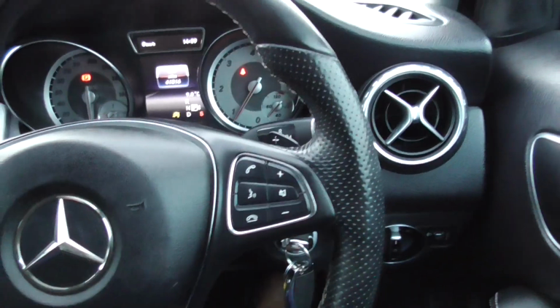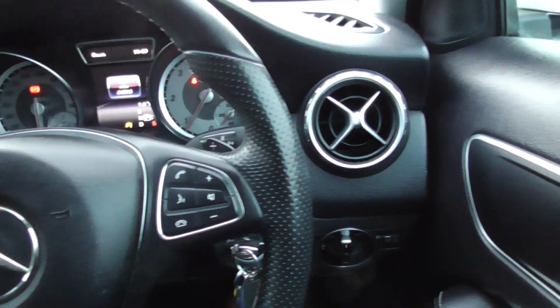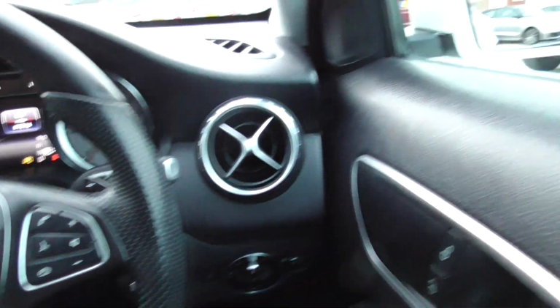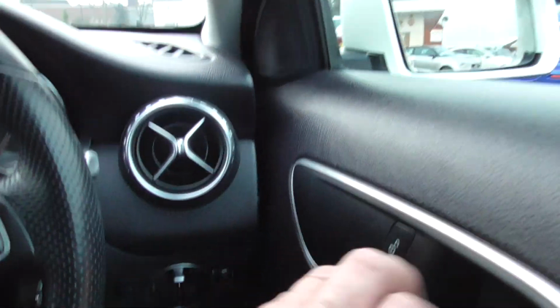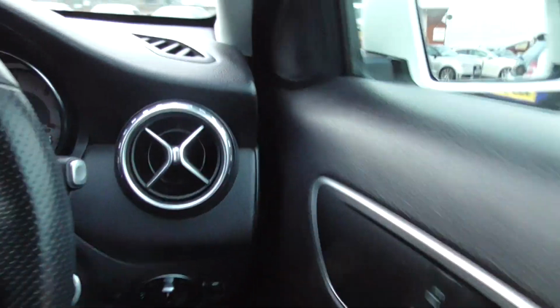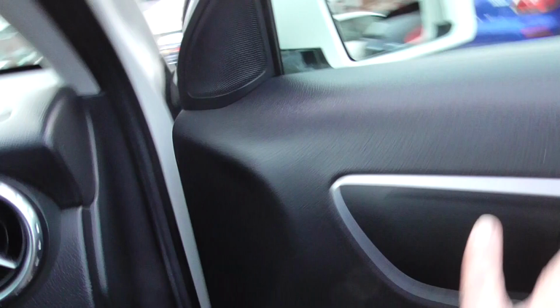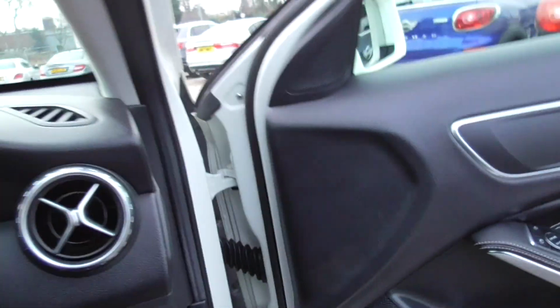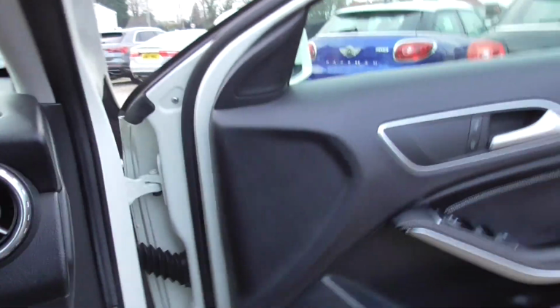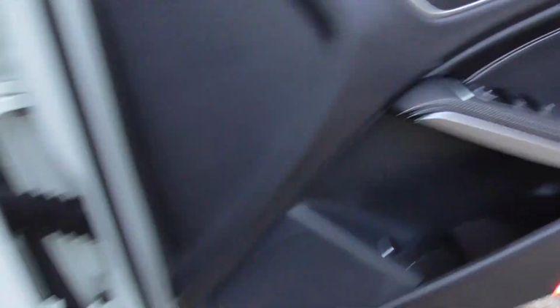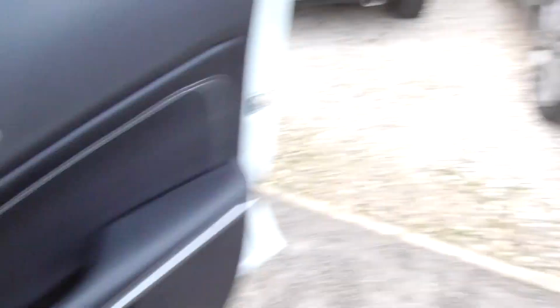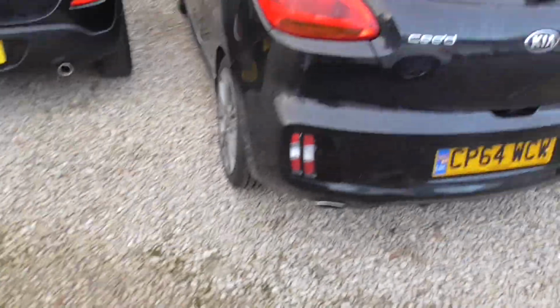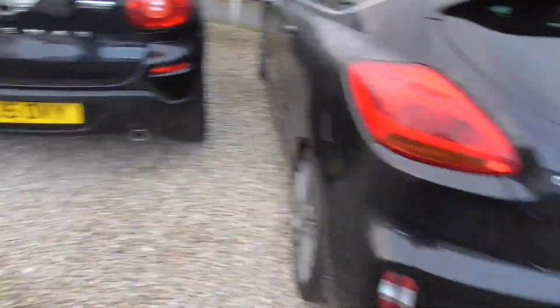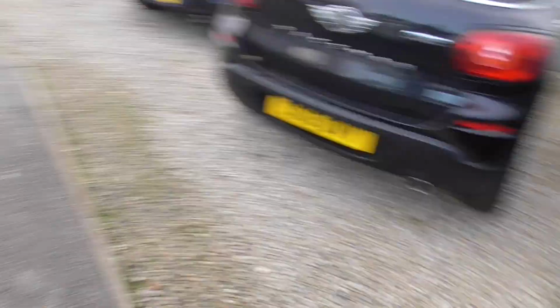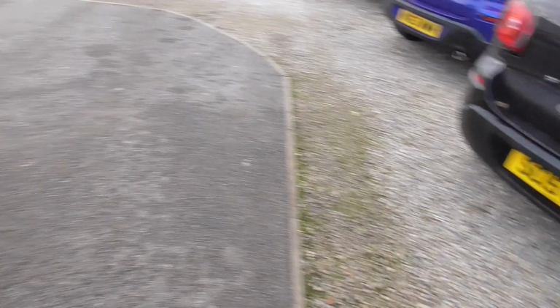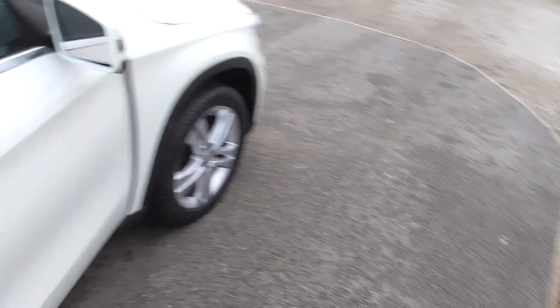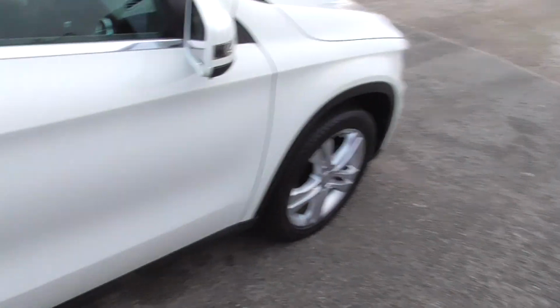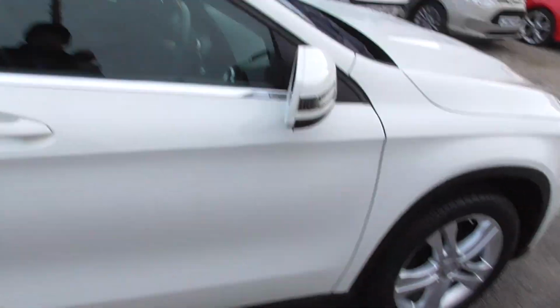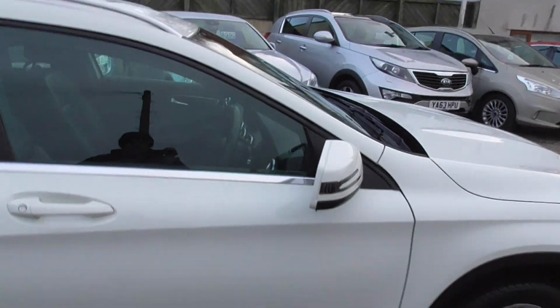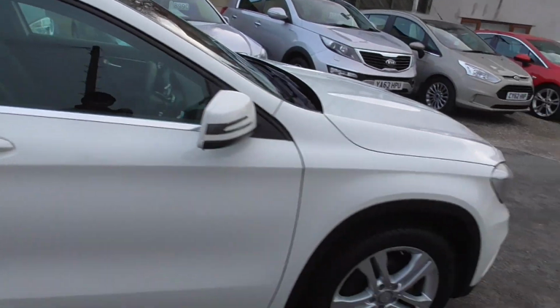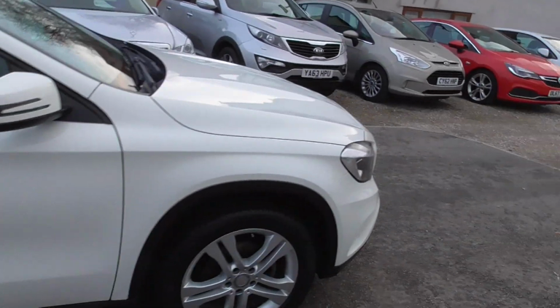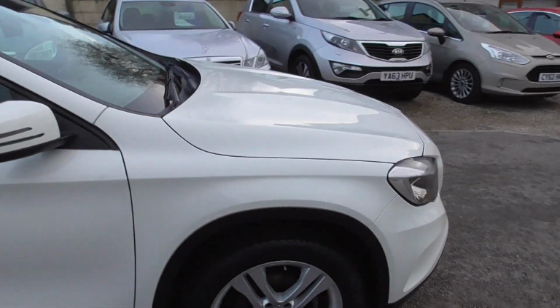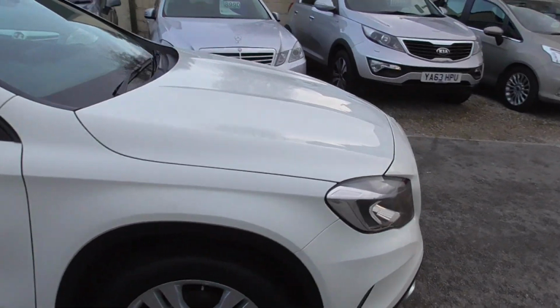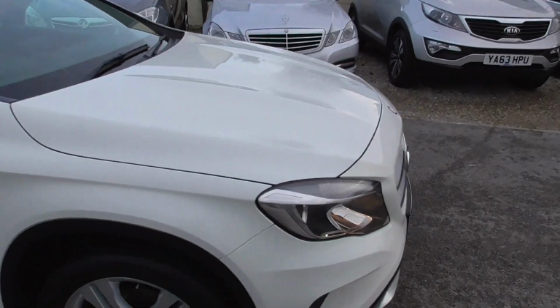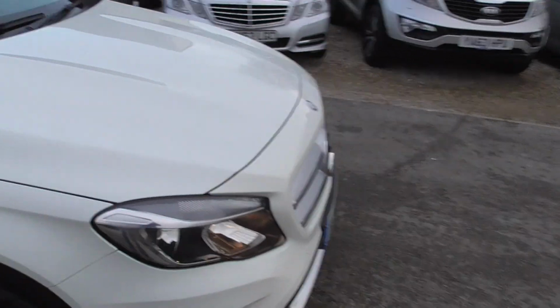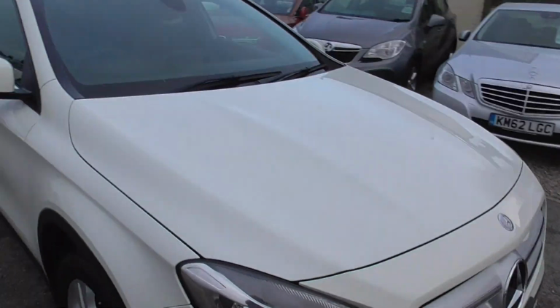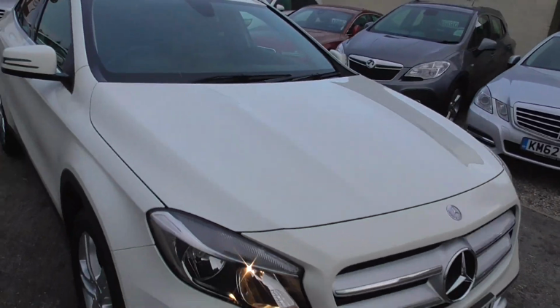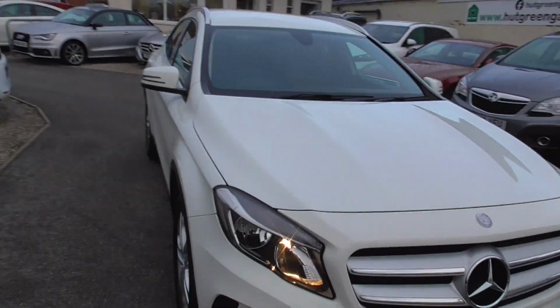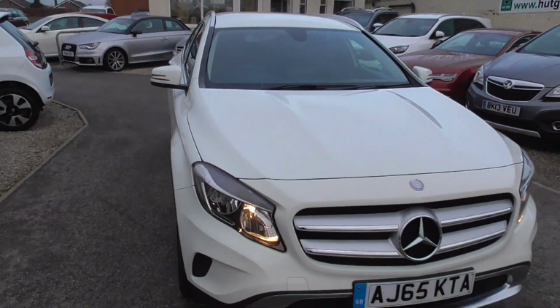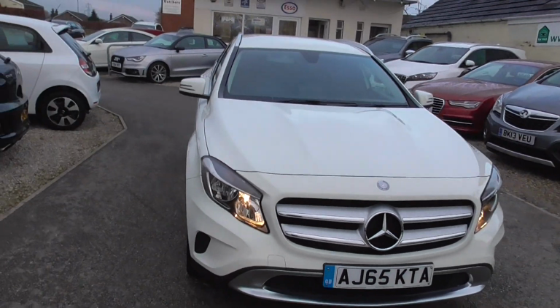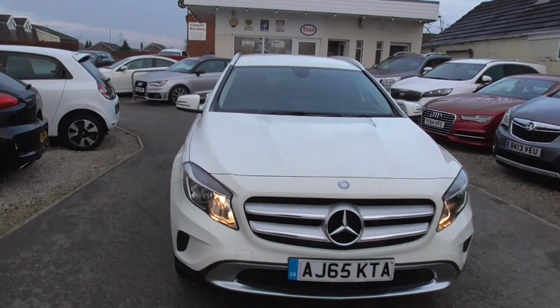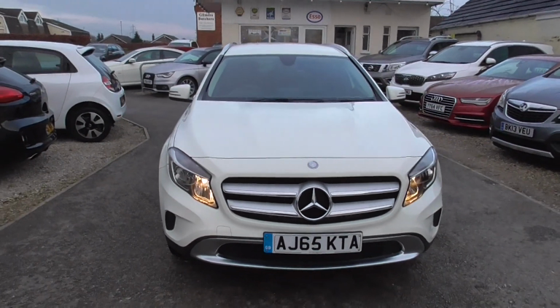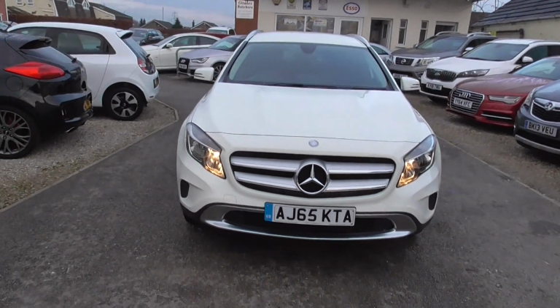We do offer nationwide delivery as well, so if you'd like the car delivered out to you, just let us know. We also have finance options available, so if you need the car on finance, that's not a problem — just let us know and we can work some figures out for you.